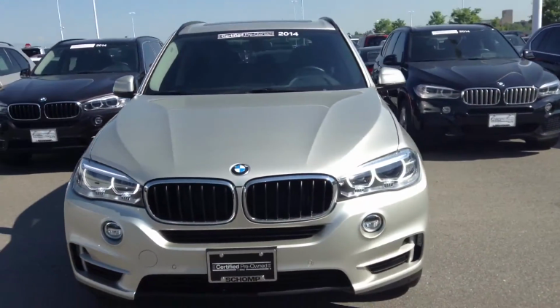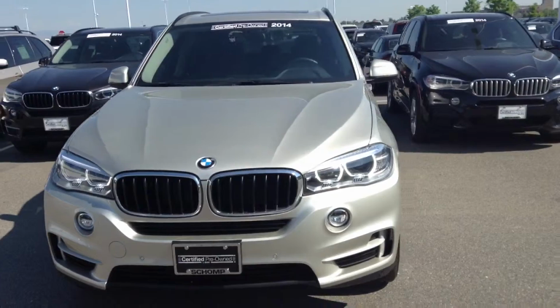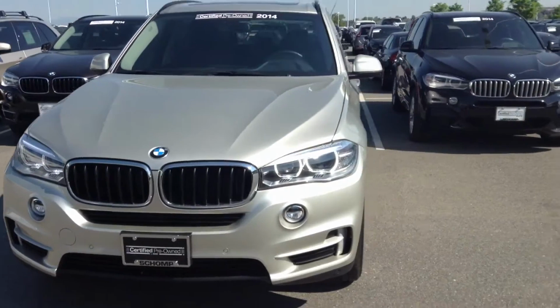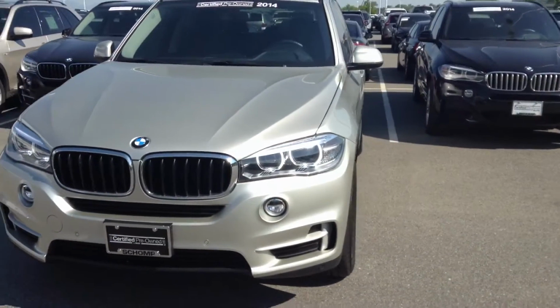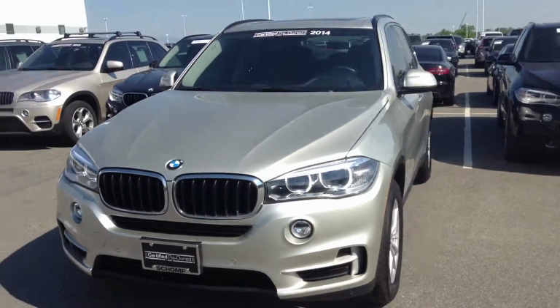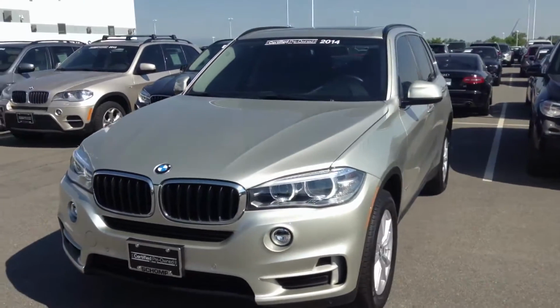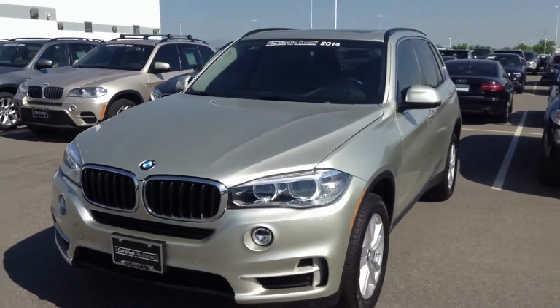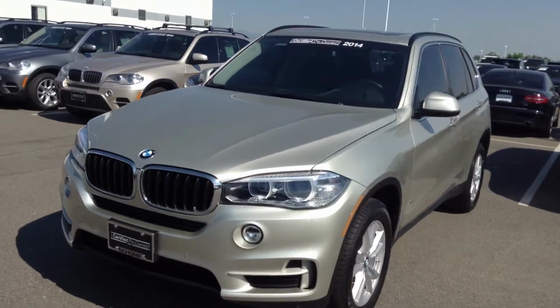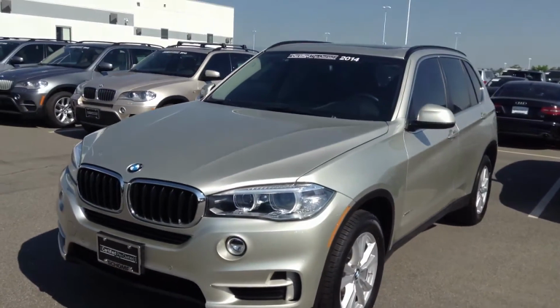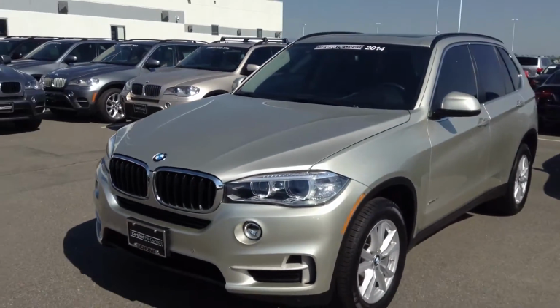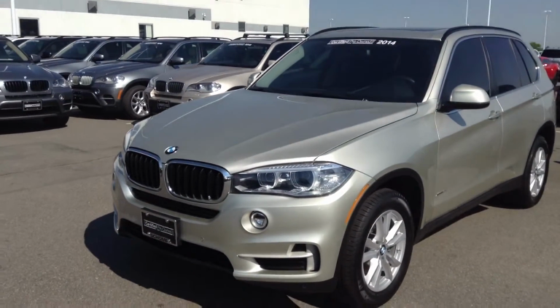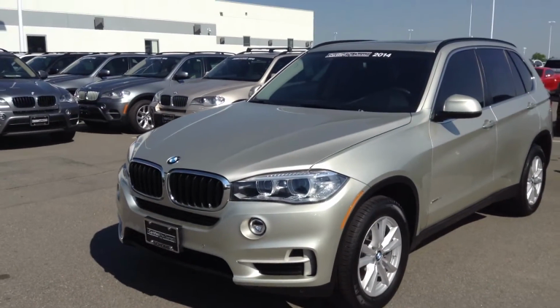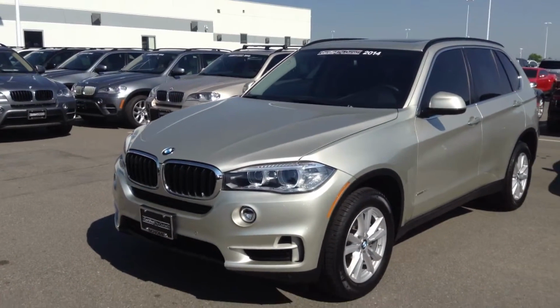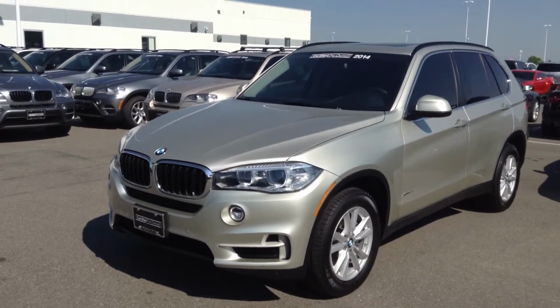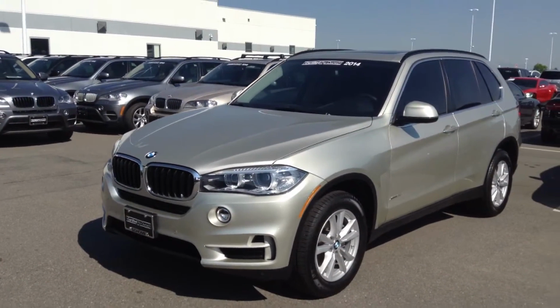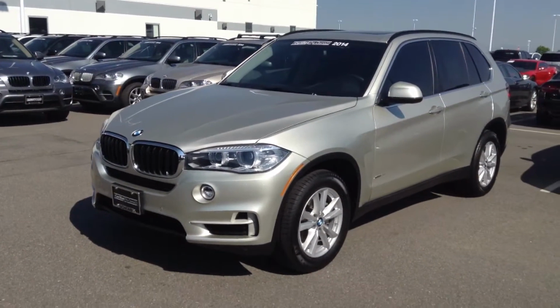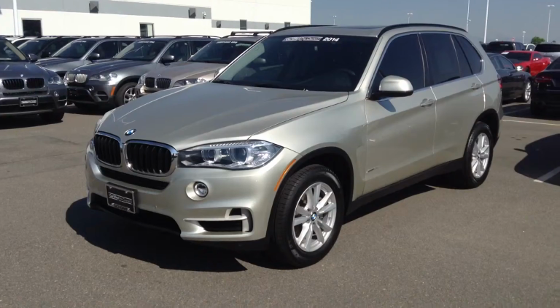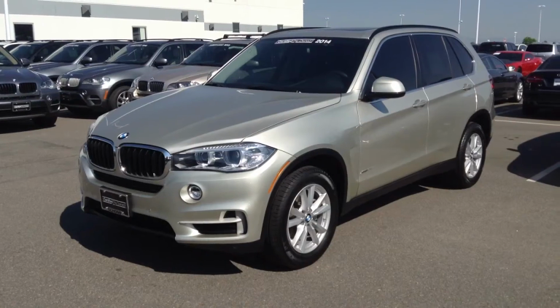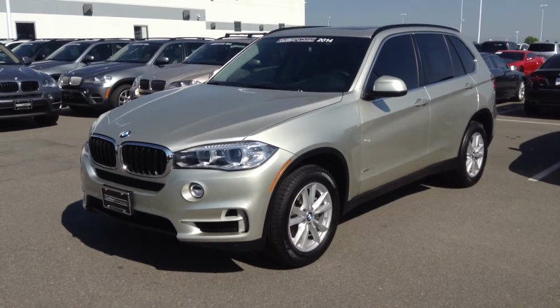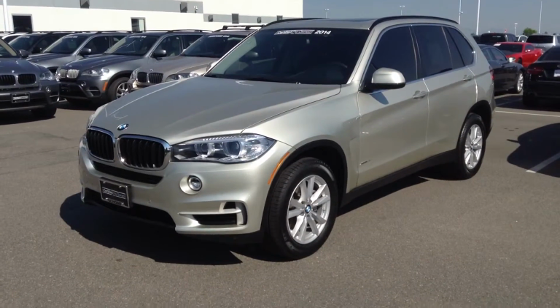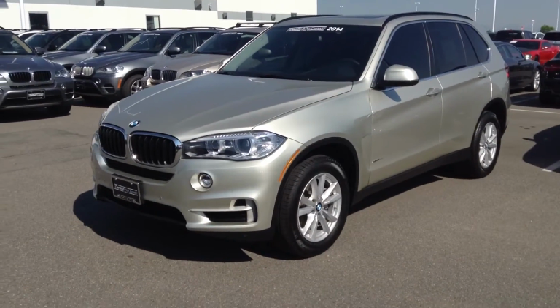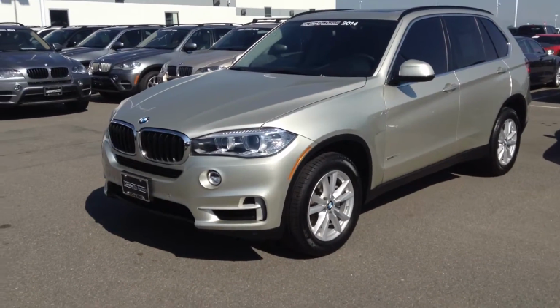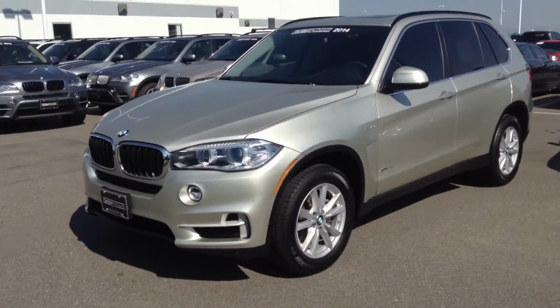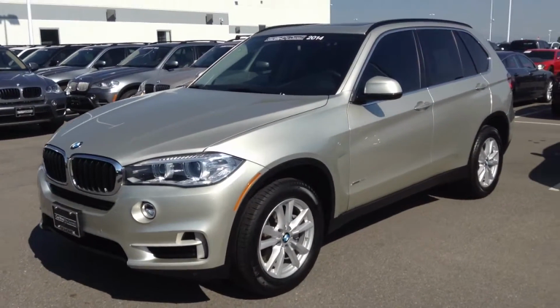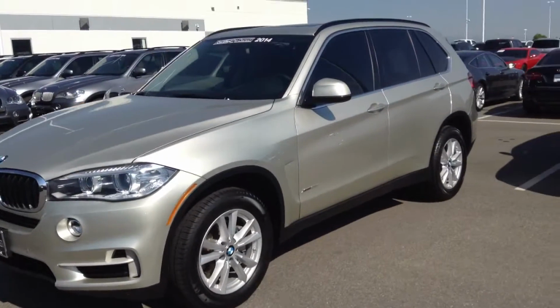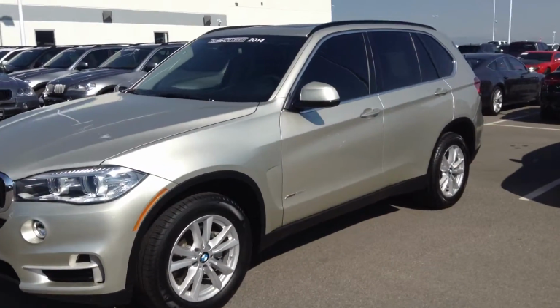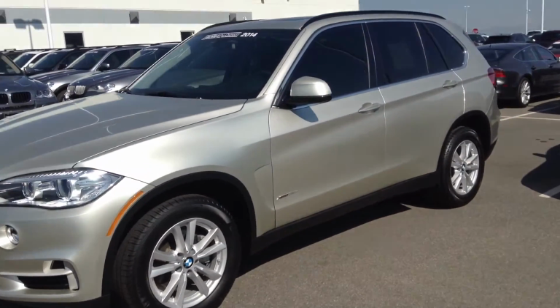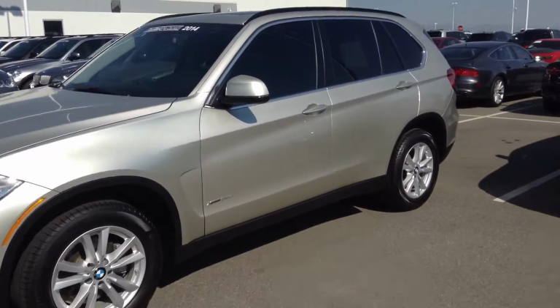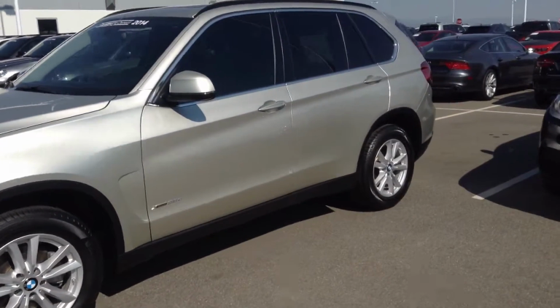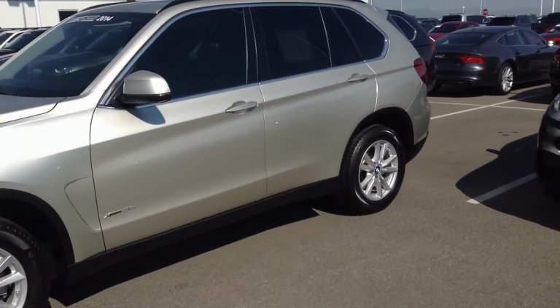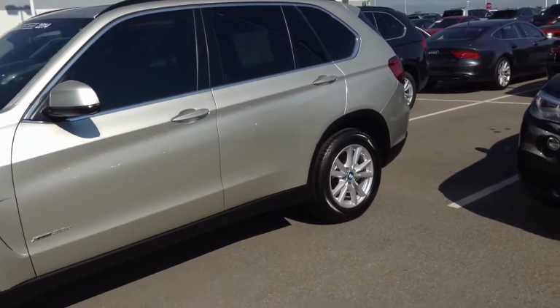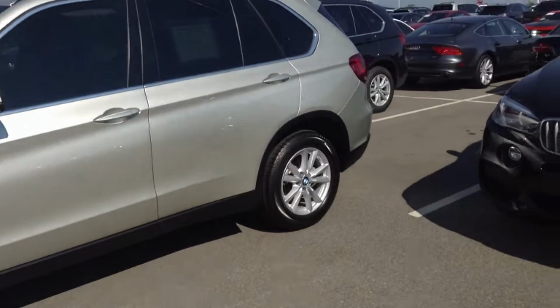Great color. This one is definitely in great shape — it only has a few thousand miles on it. Being a 2014, that's not too high. Let me know if you have any questions. I'd be happy to show it to you if you want to come down and take a look, take a drive.